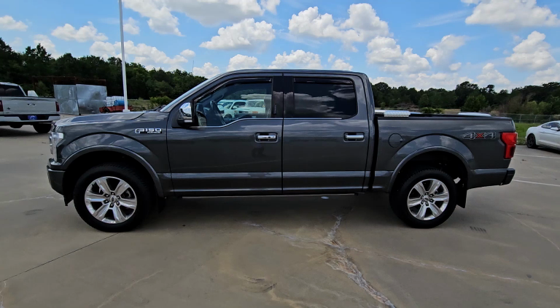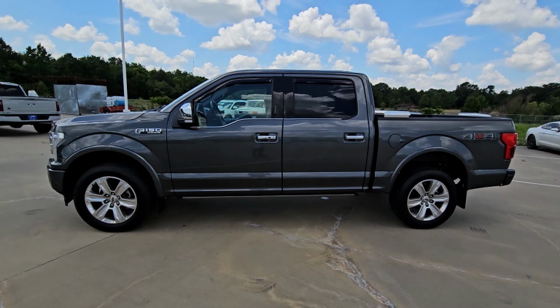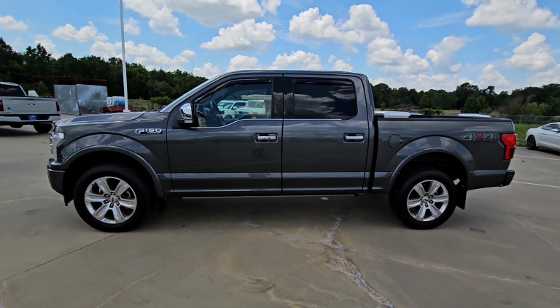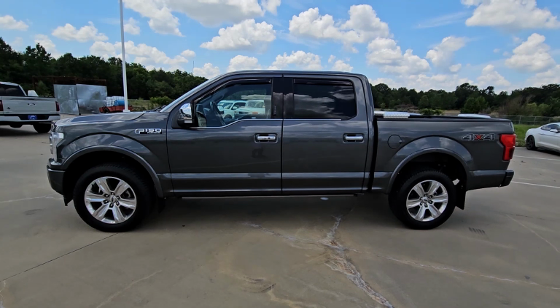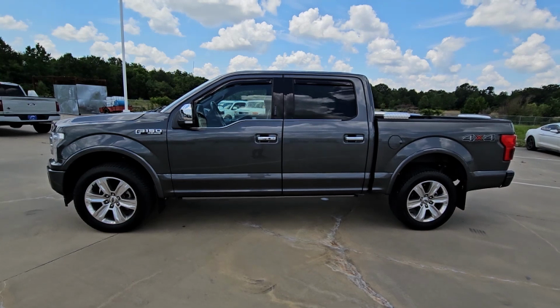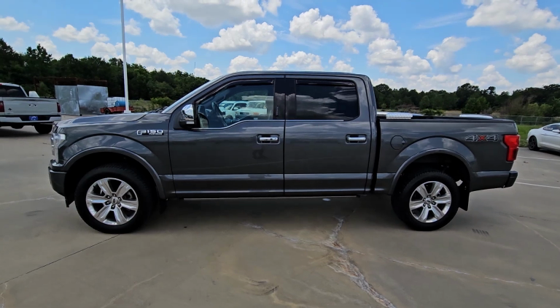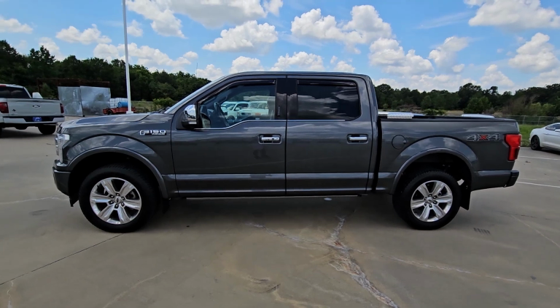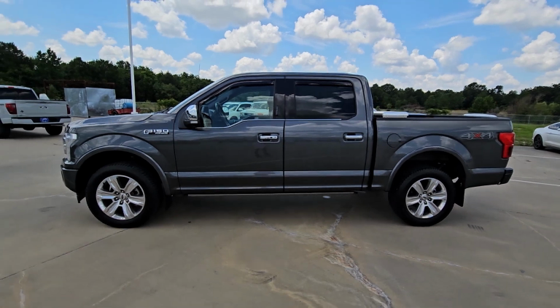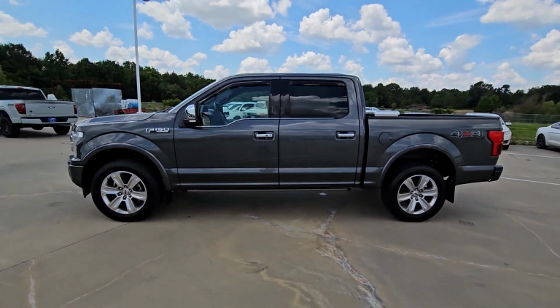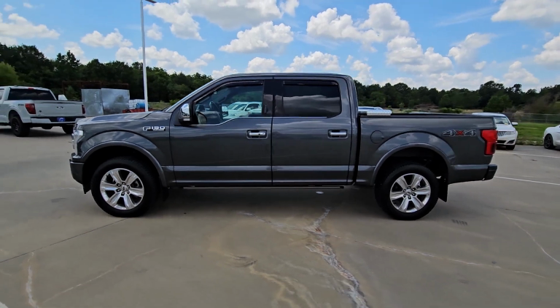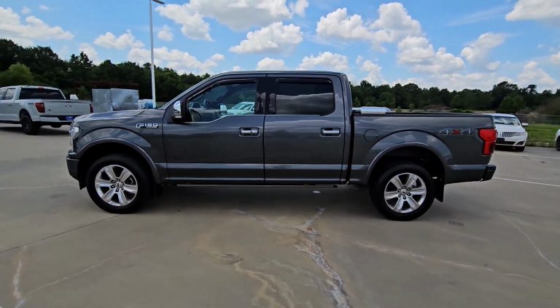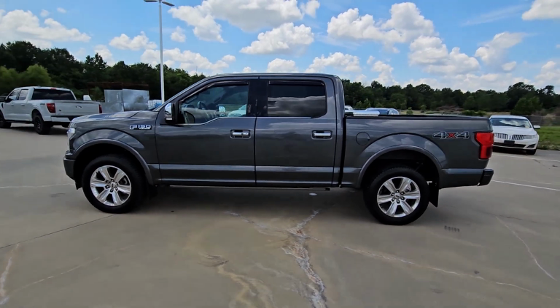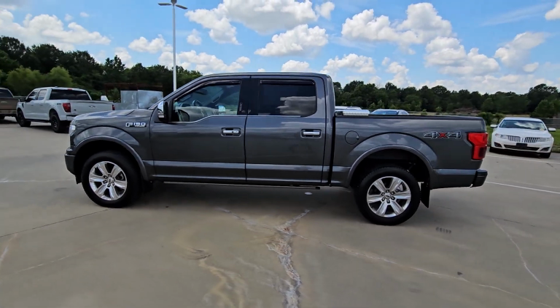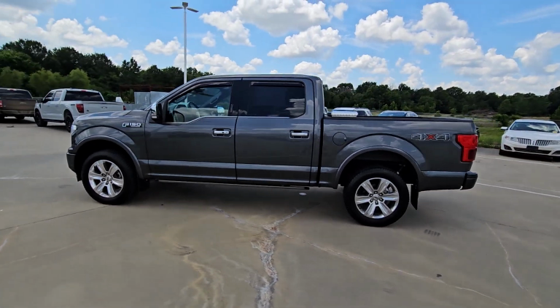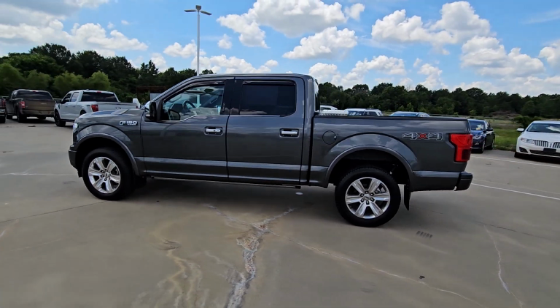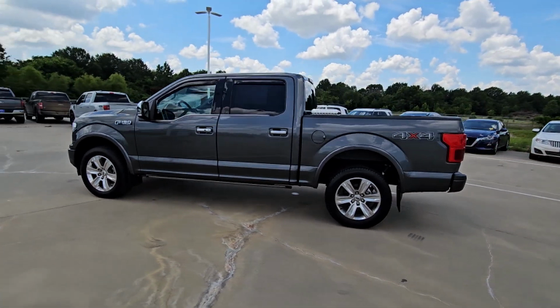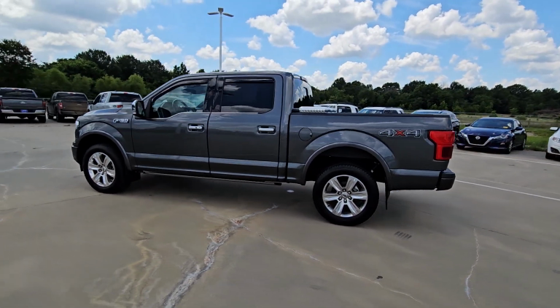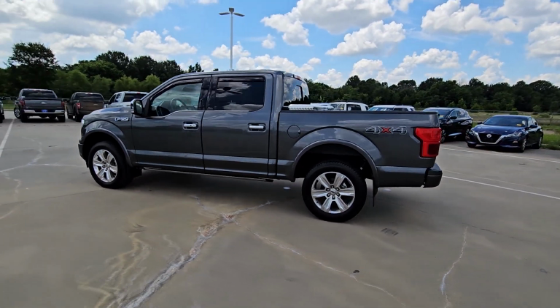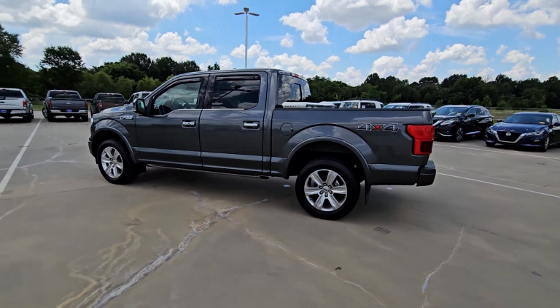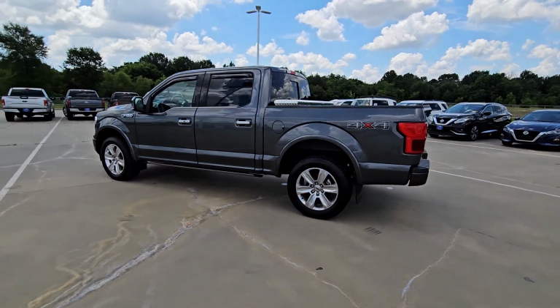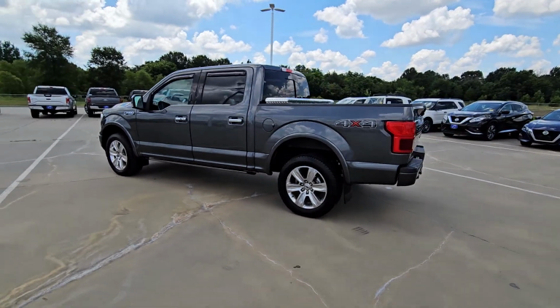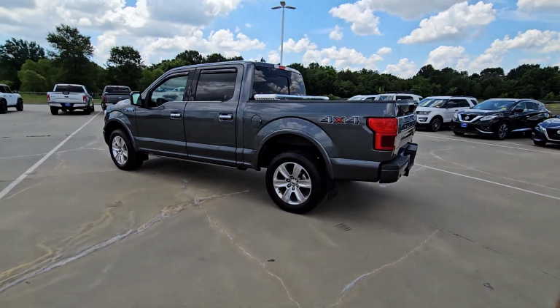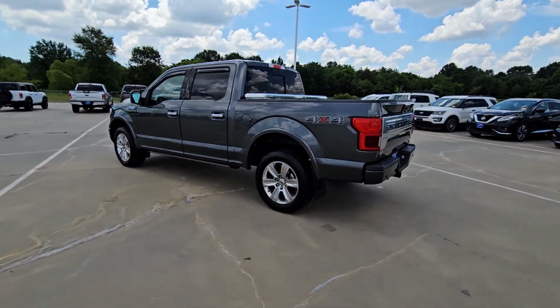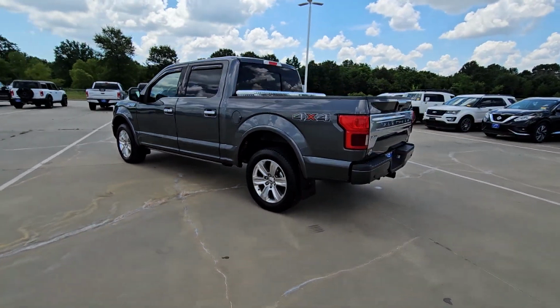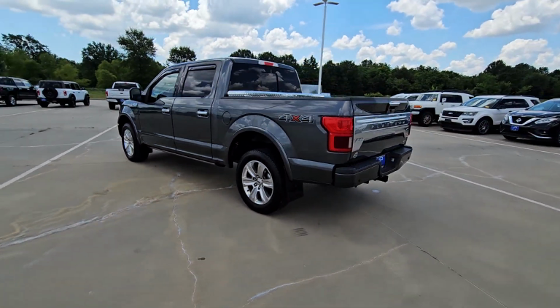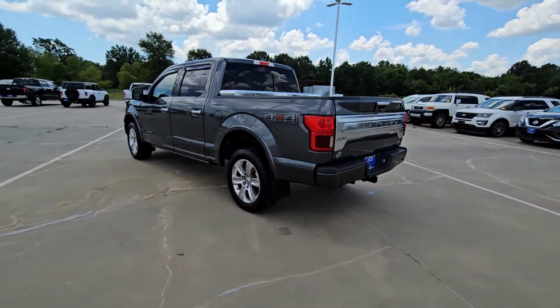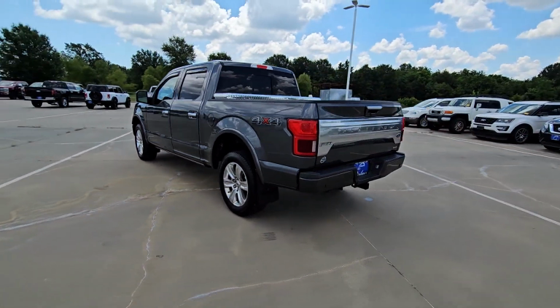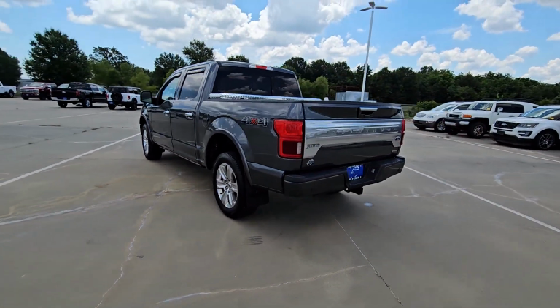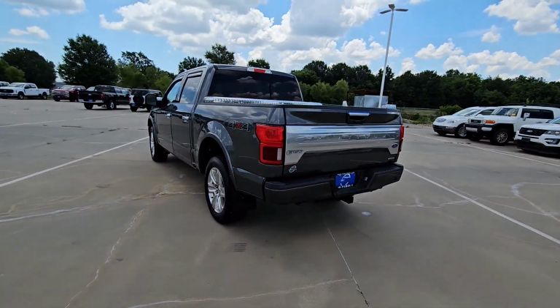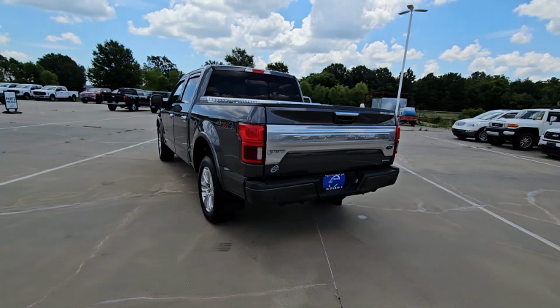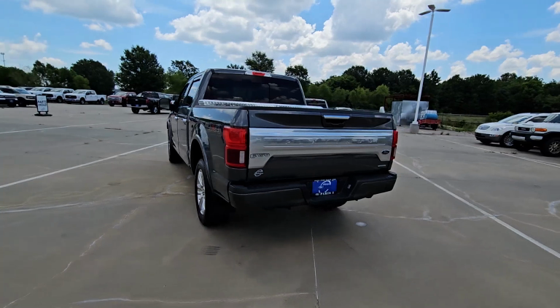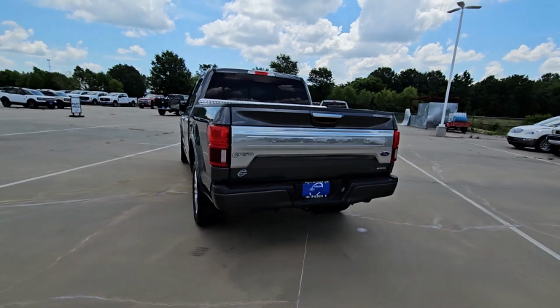Get into the 2020 Ford F-150. With less than 90,000 miles on the odometer, this vehicle stands out from the rest.